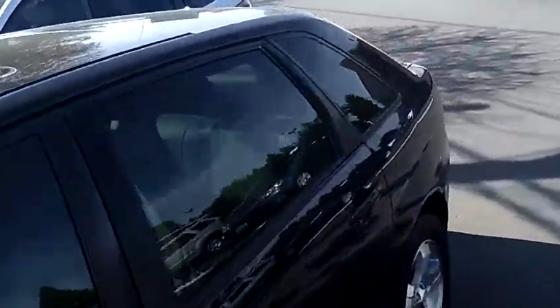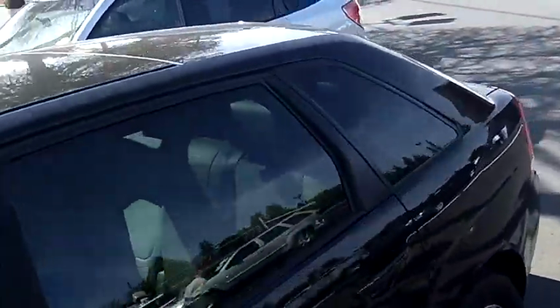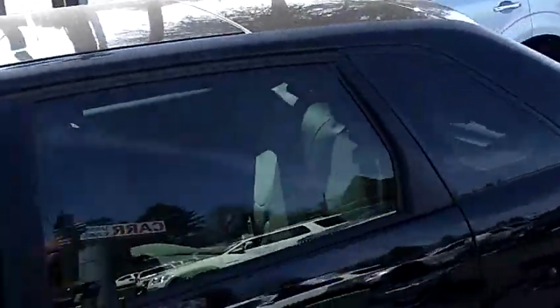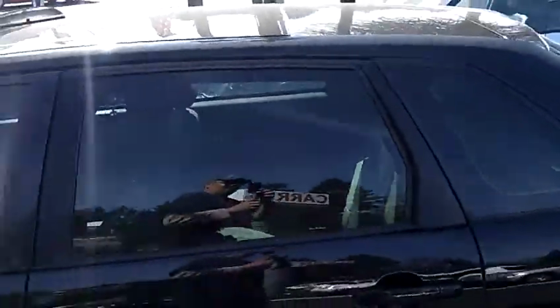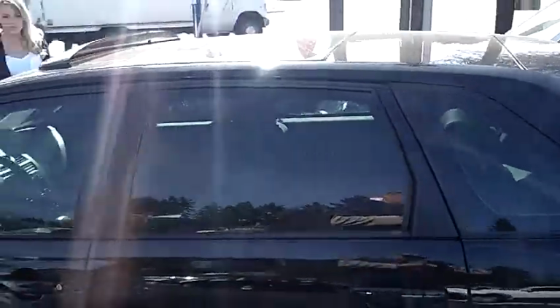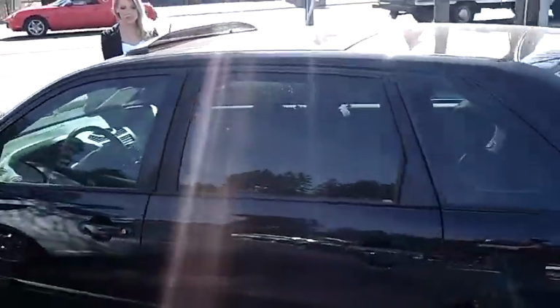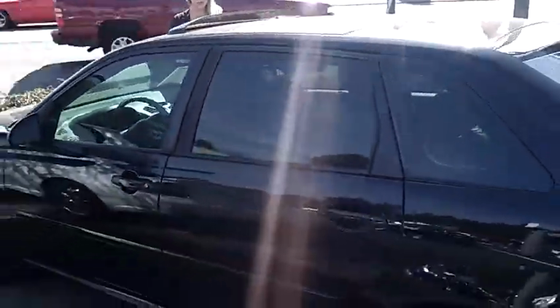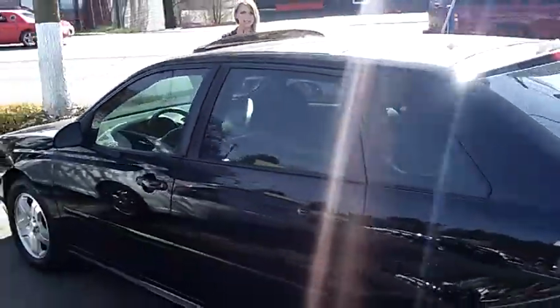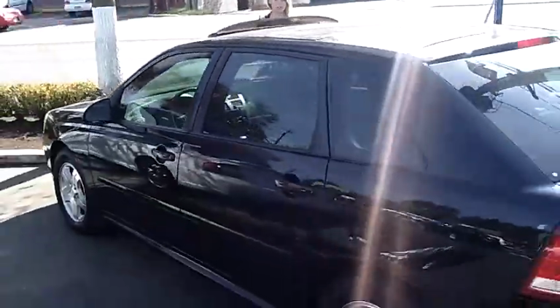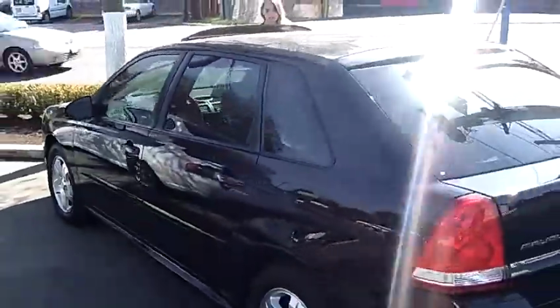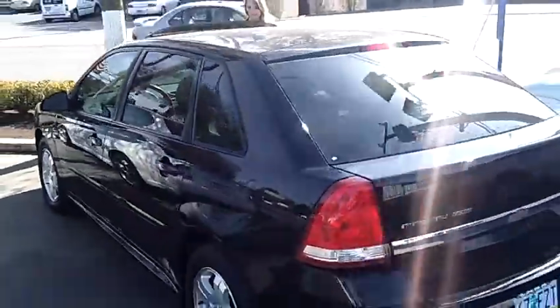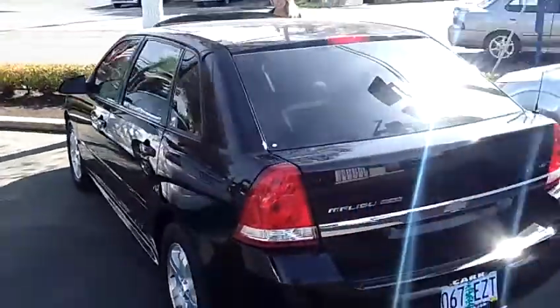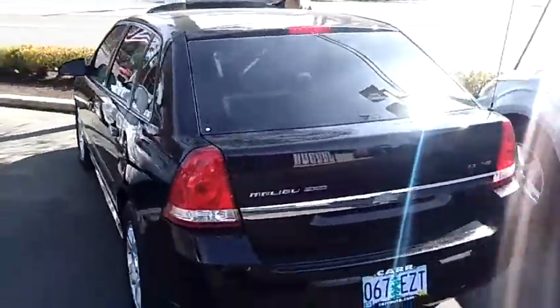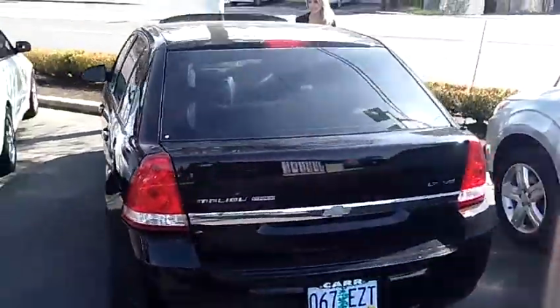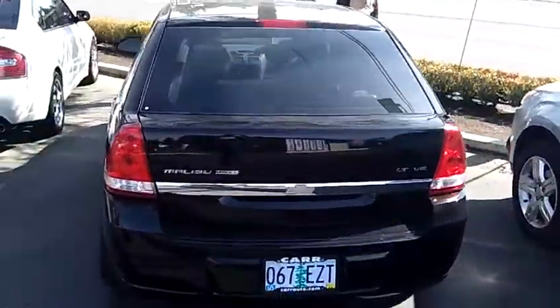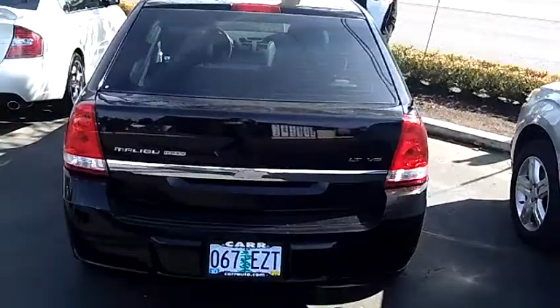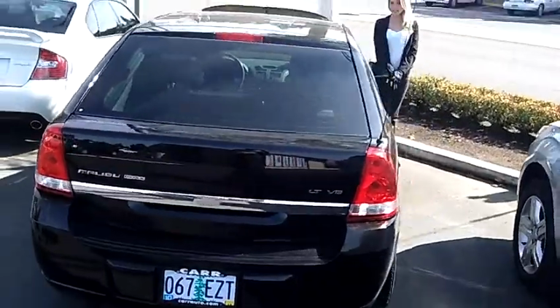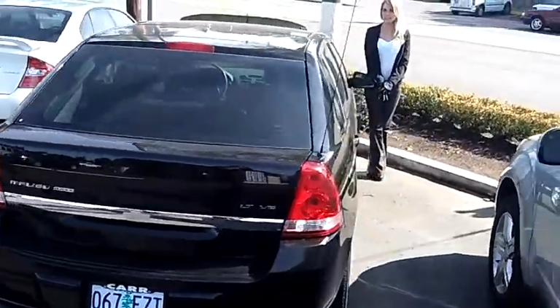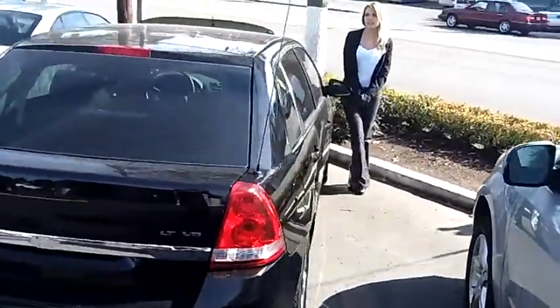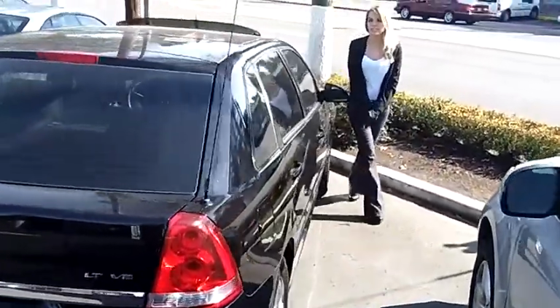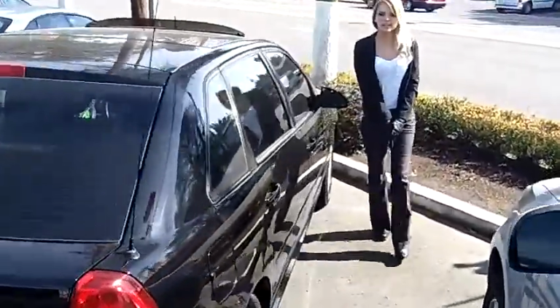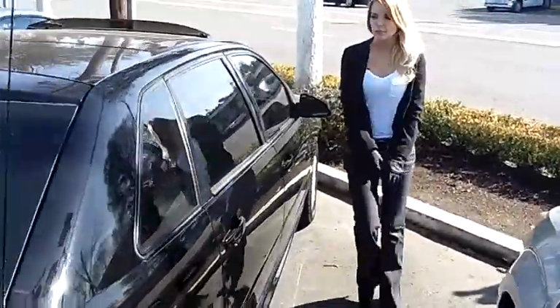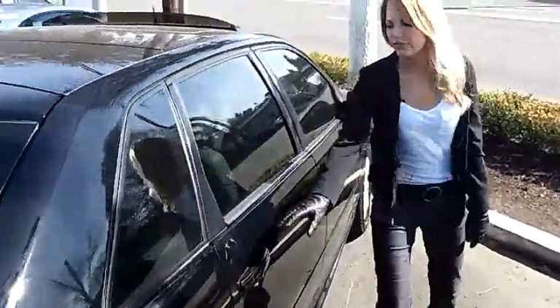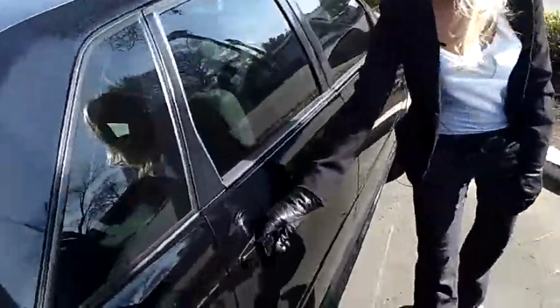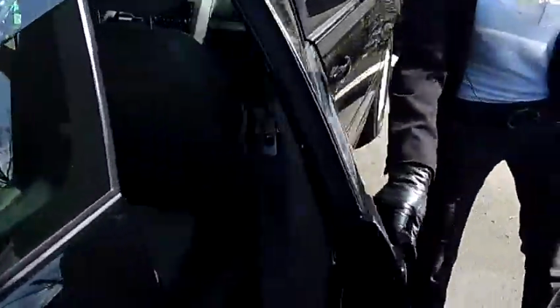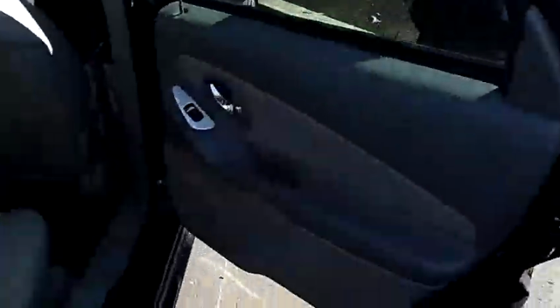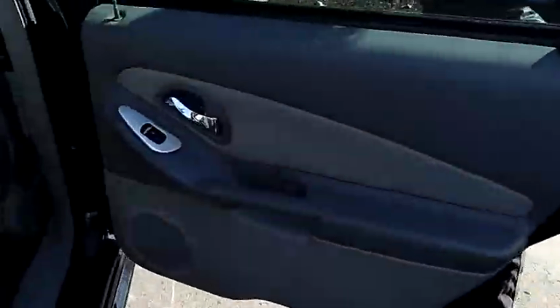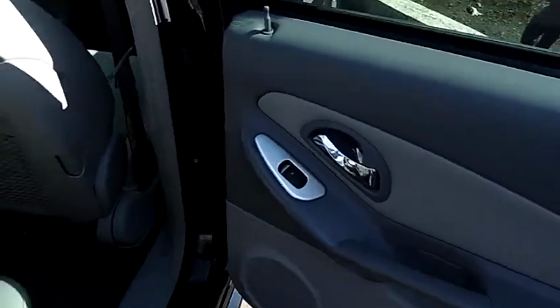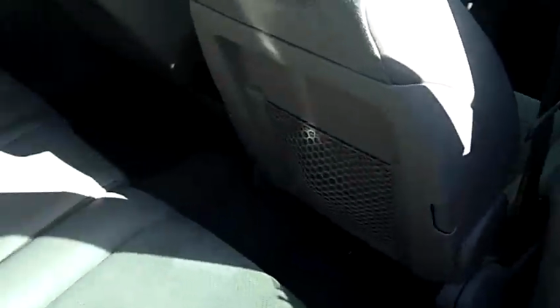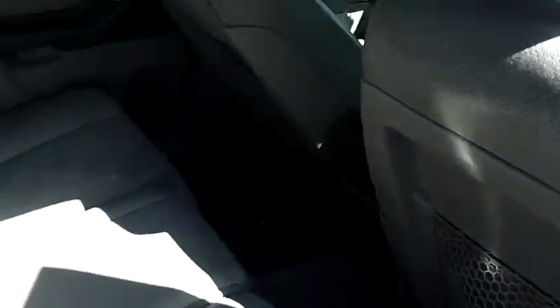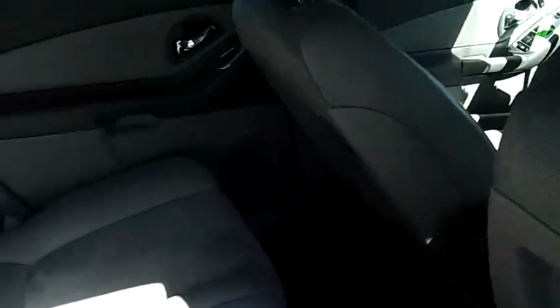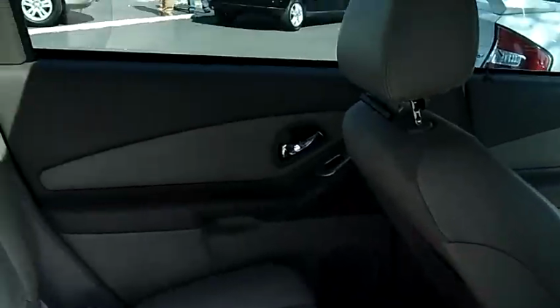The stock number for this vehicle is S120162C. This vehicle is a V6 3.5 liter automatic. It has privacy glass, moonroof, and a beautiful all-leather interior.